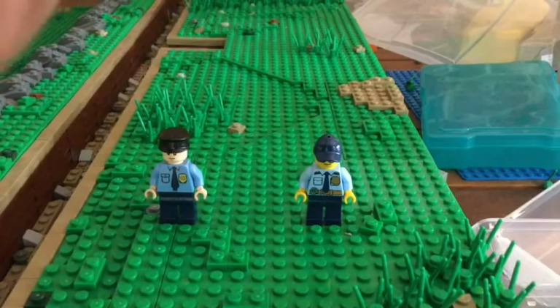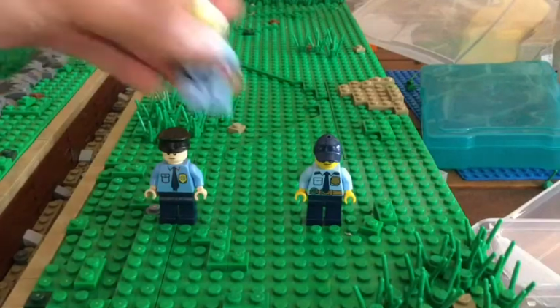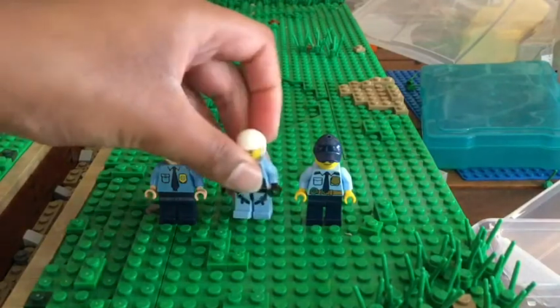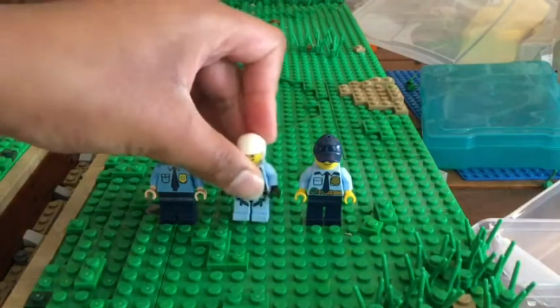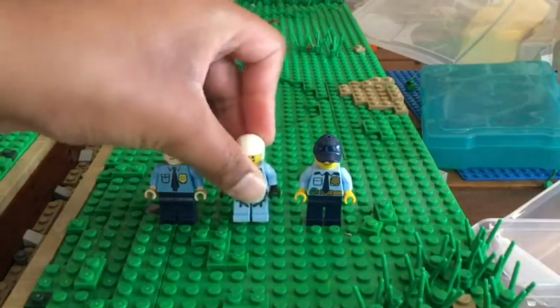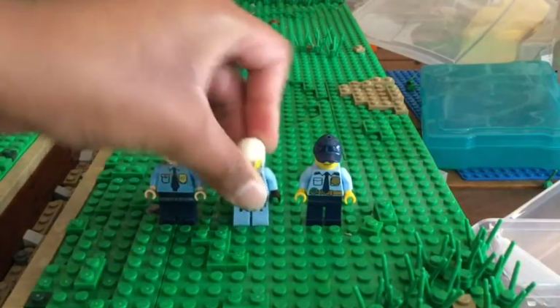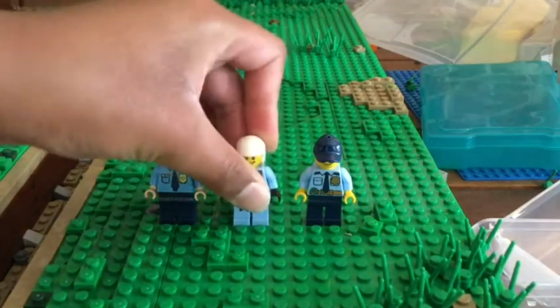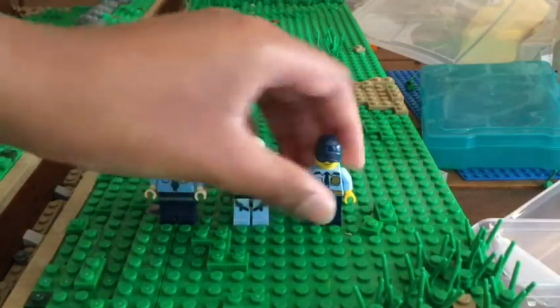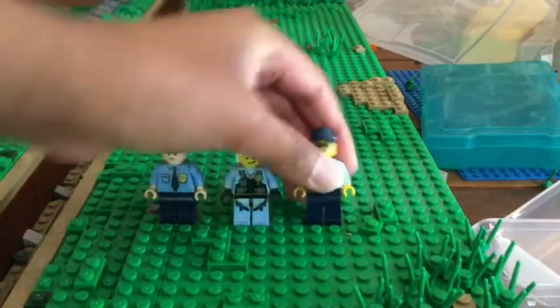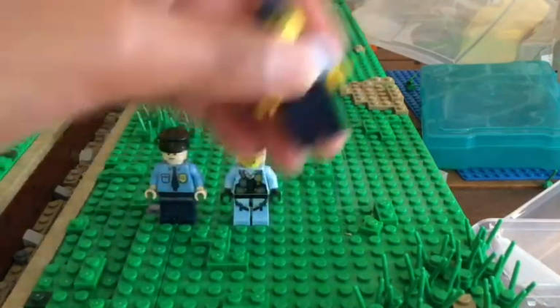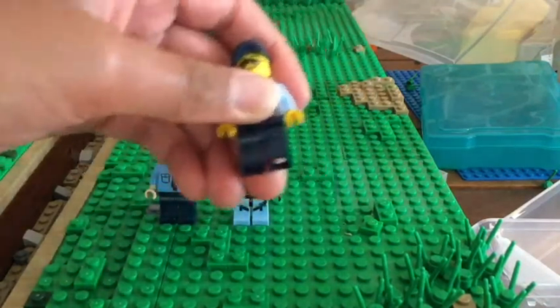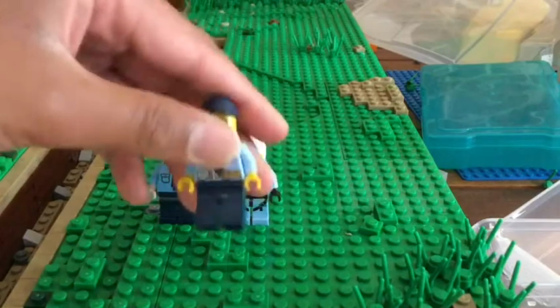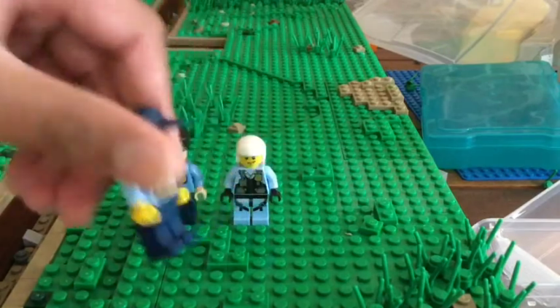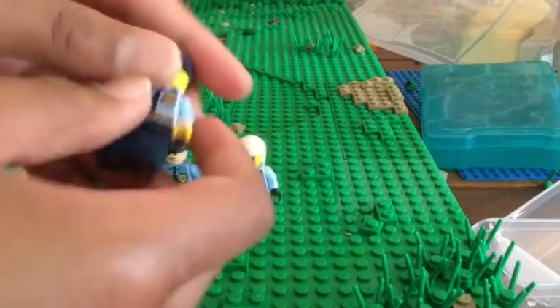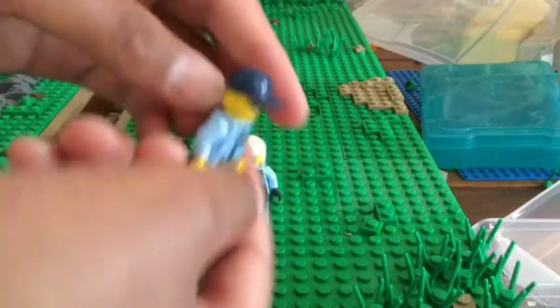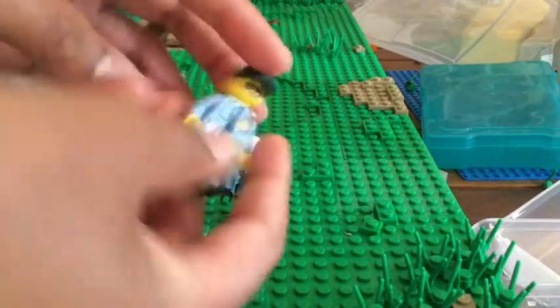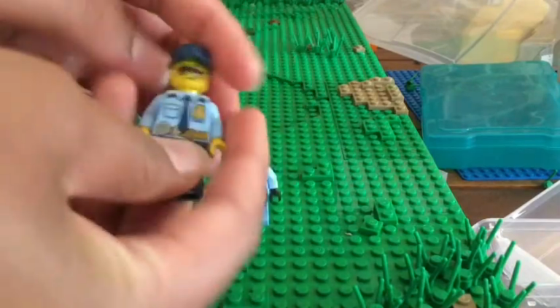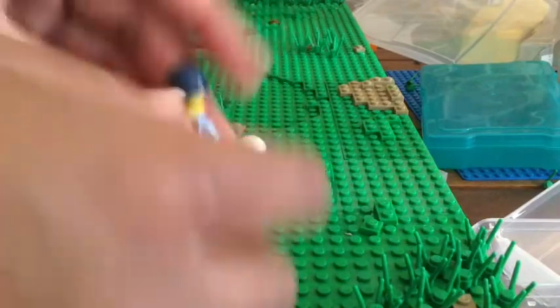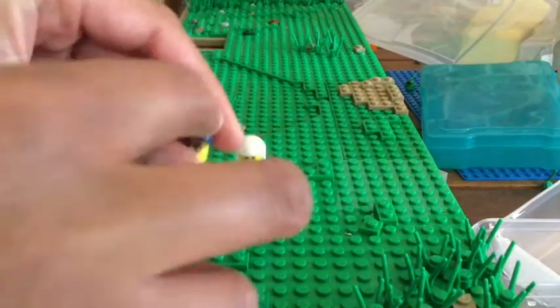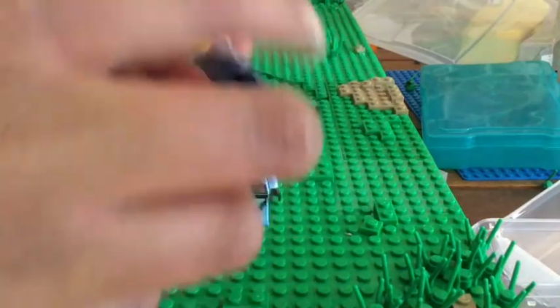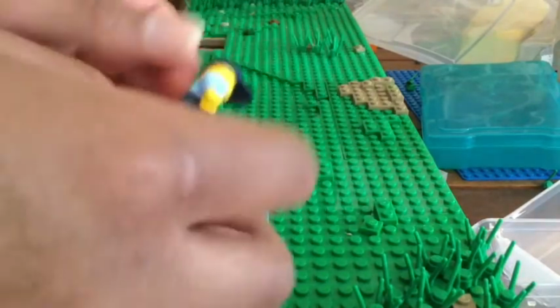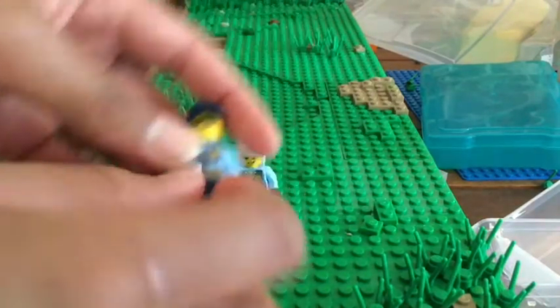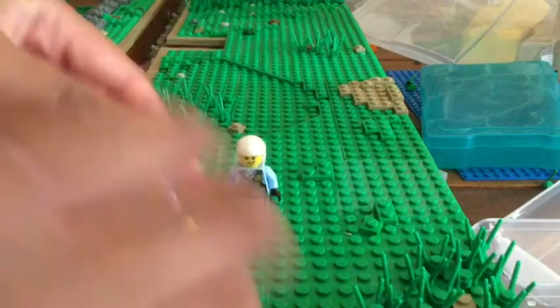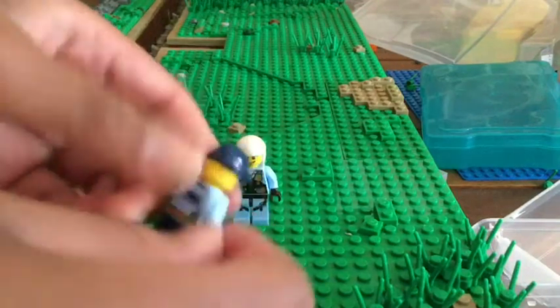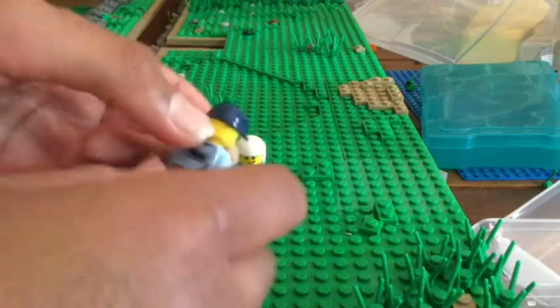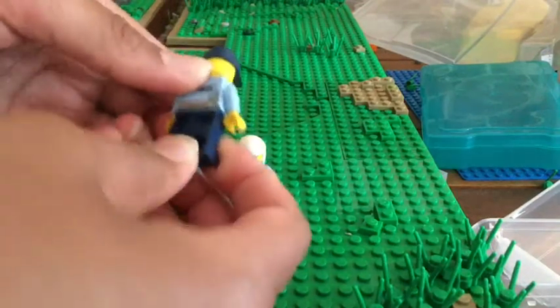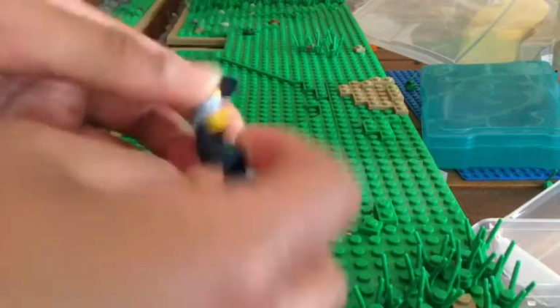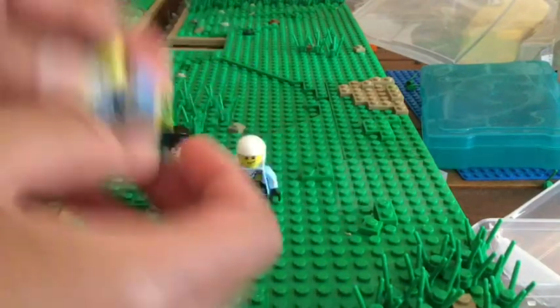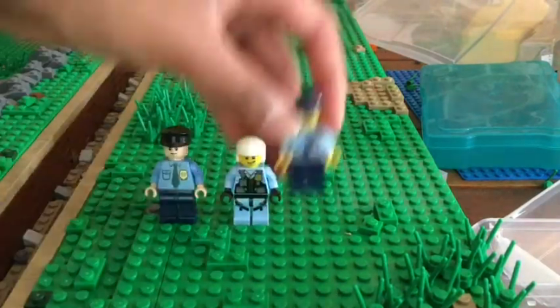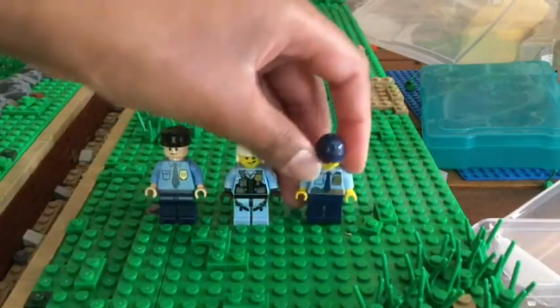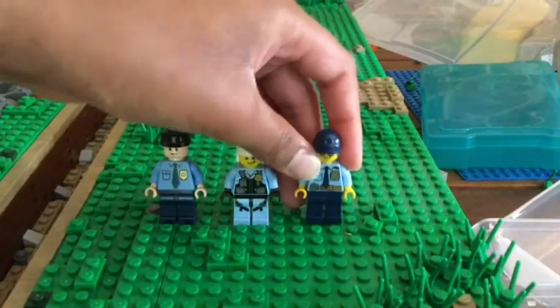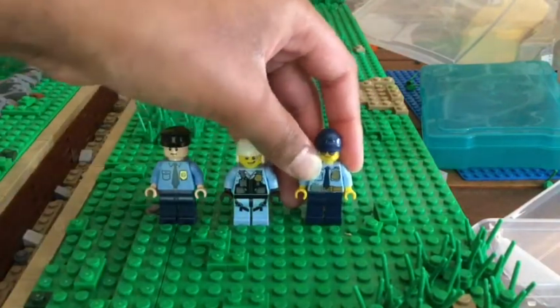Next up we have this one — he has this glasses head, this hat, and a really nice suit. Just a really cool minifigure overall.